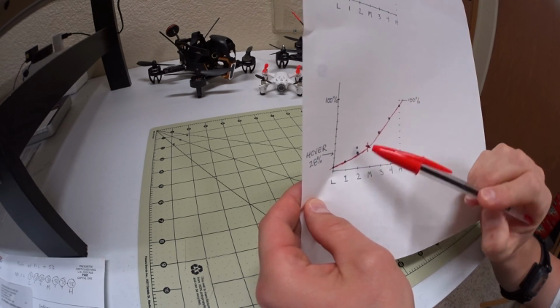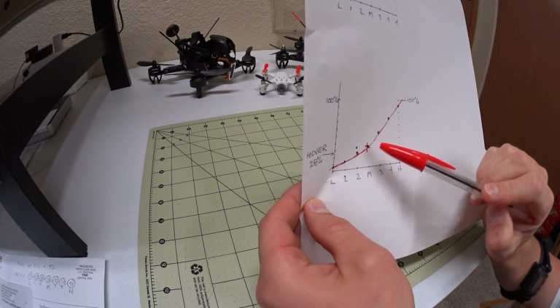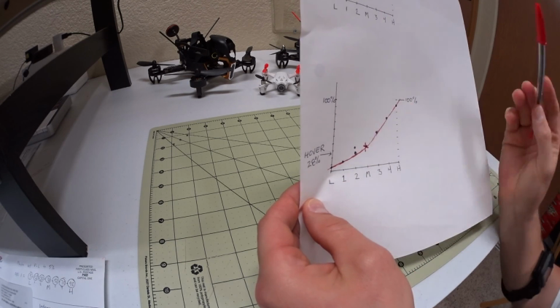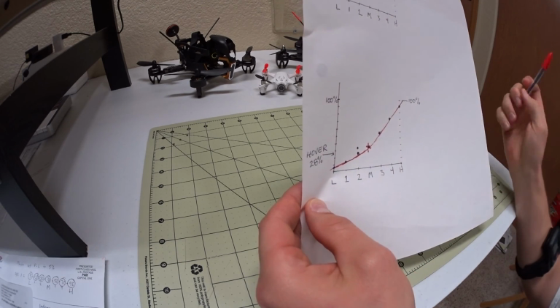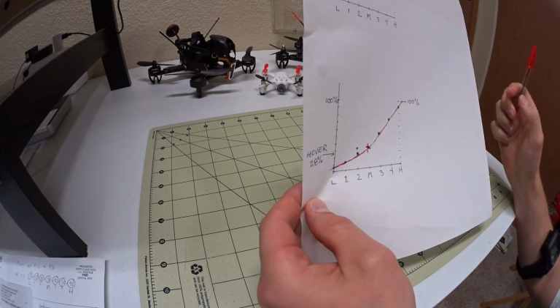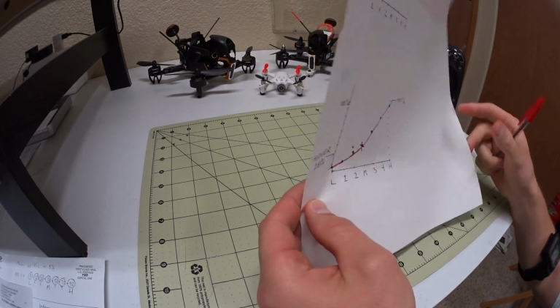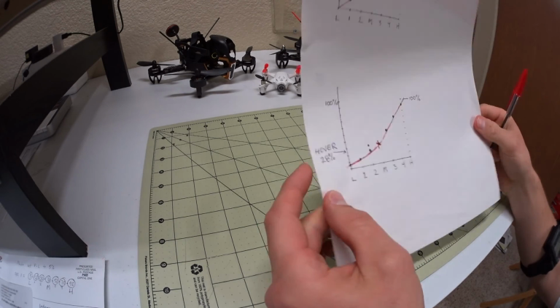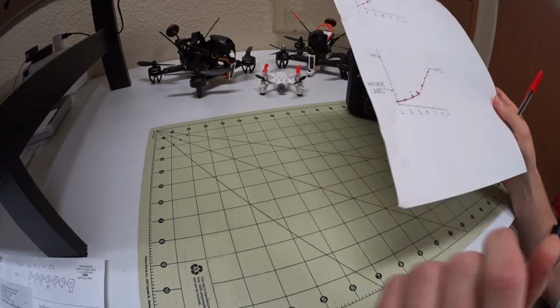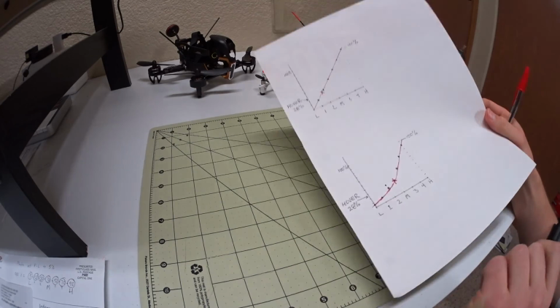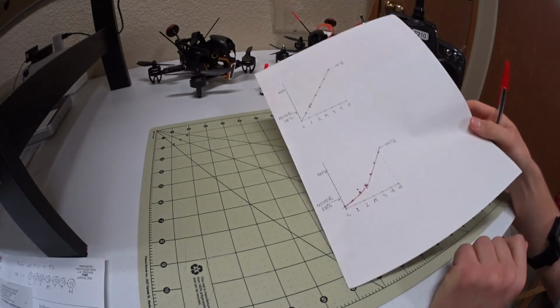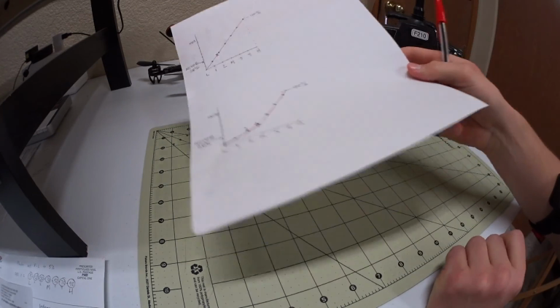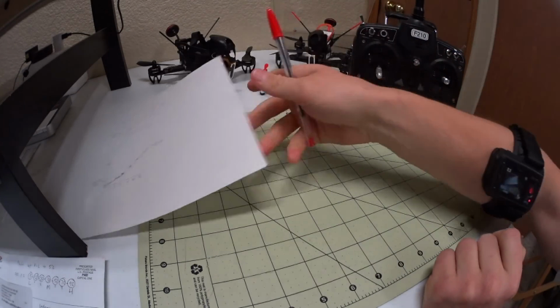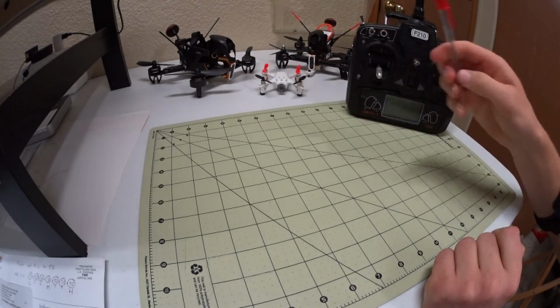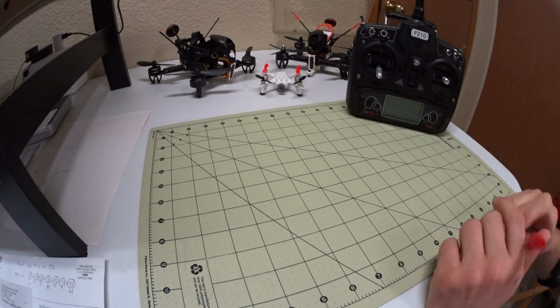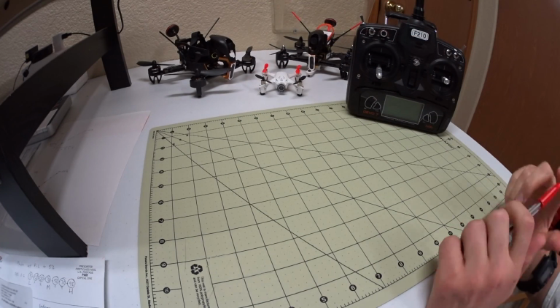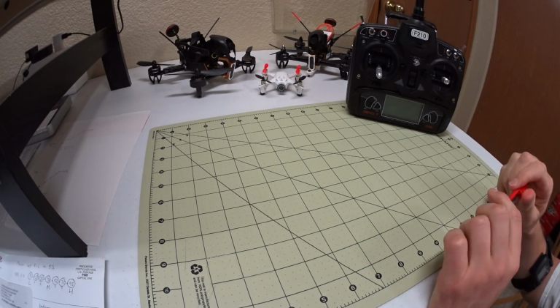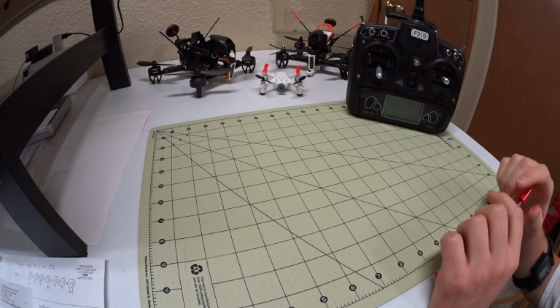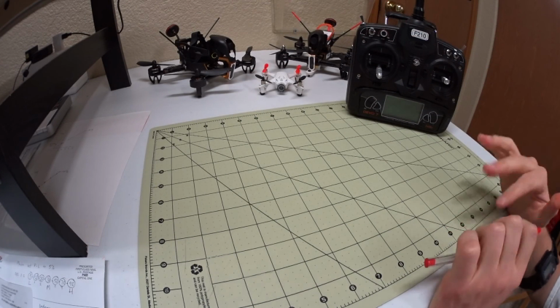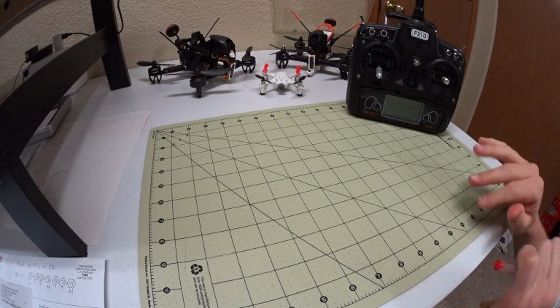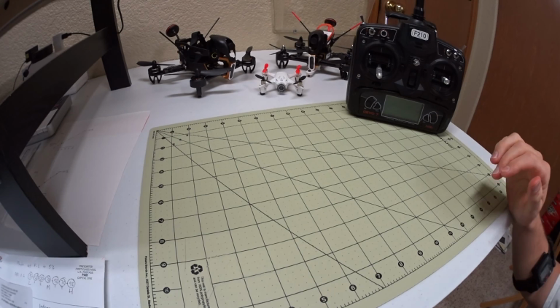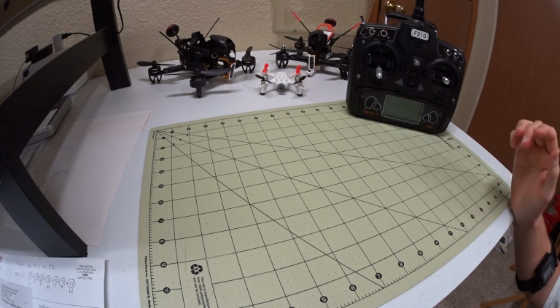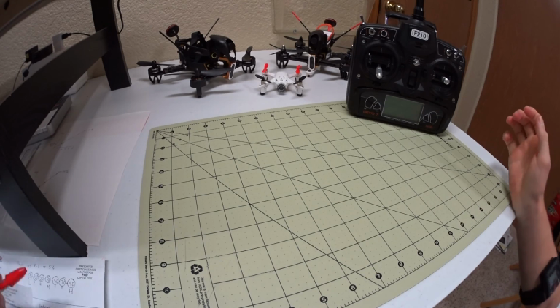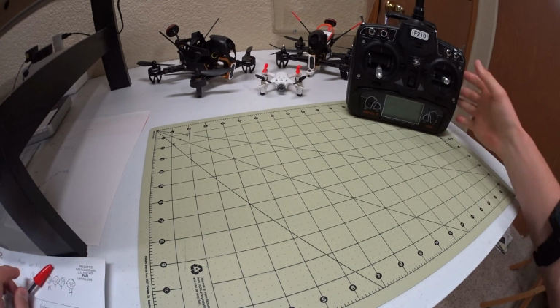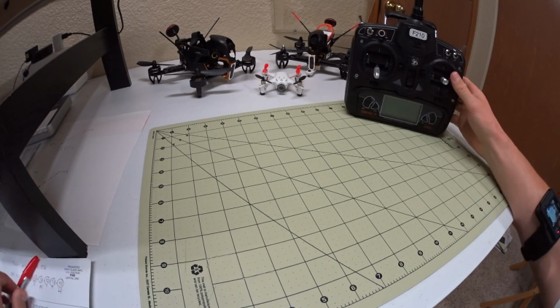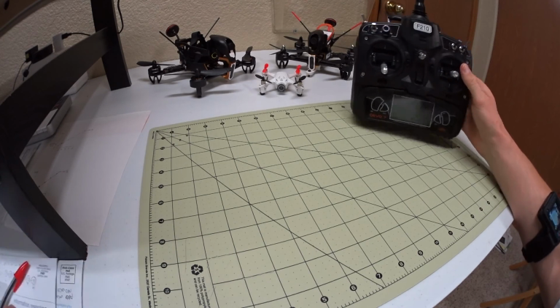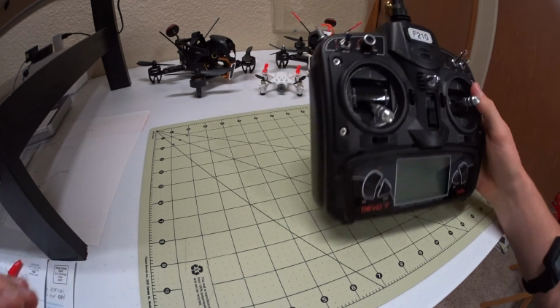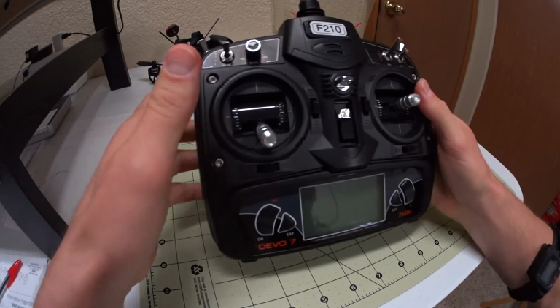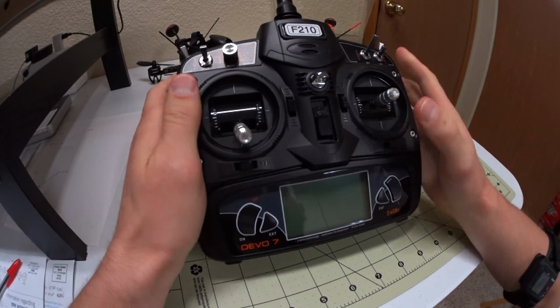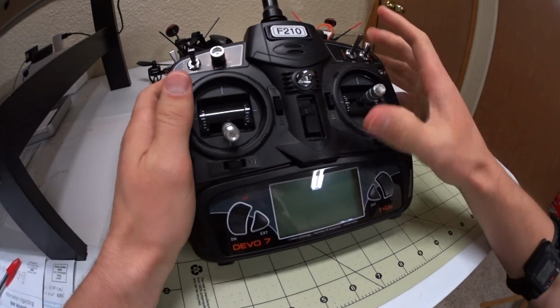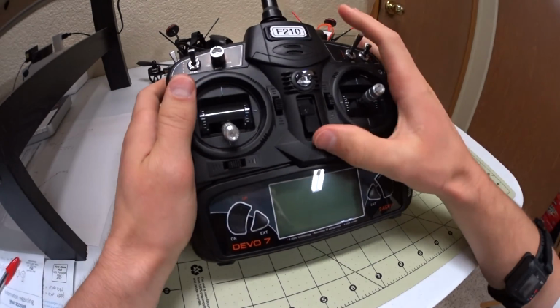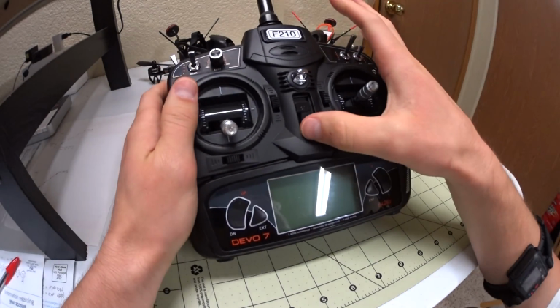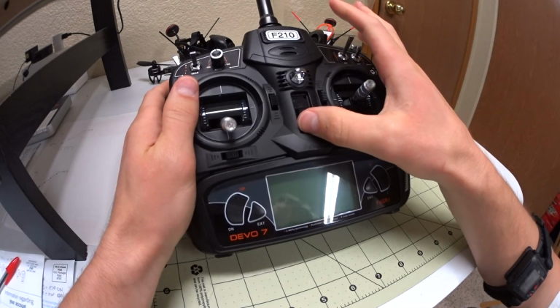The Devo 7 is one of the worst transmitters I've ever had for setting this up, but I'm gonna try and just hold it here and give a quick overview of how I did it.